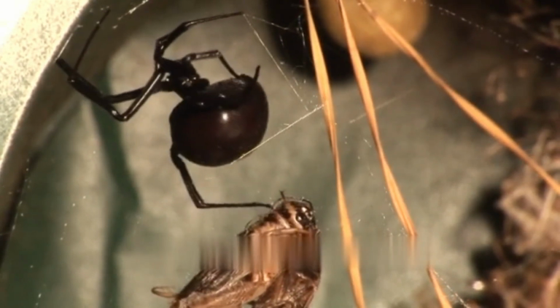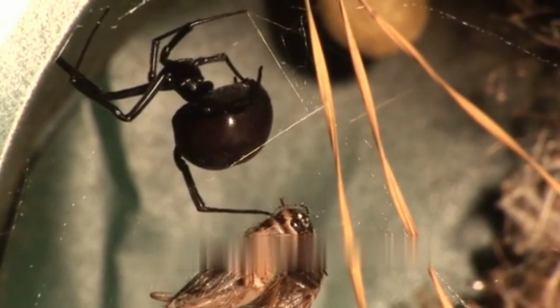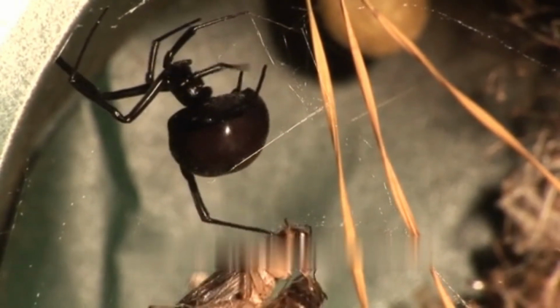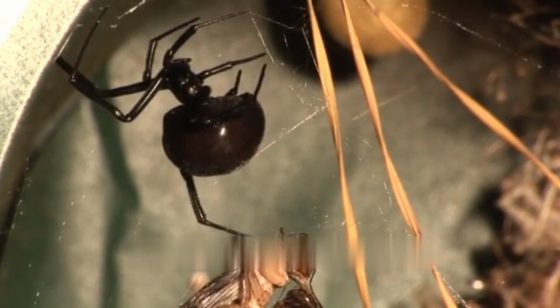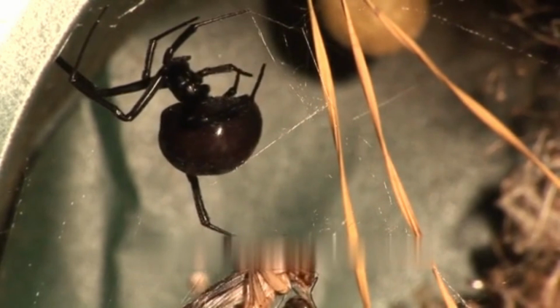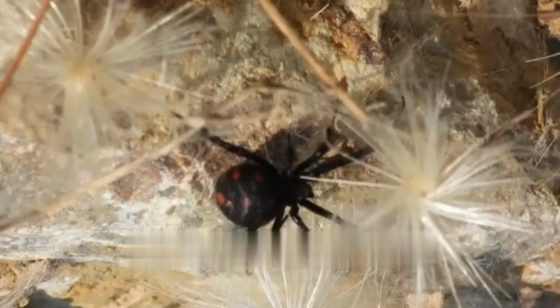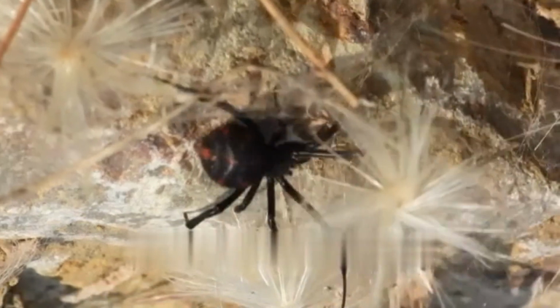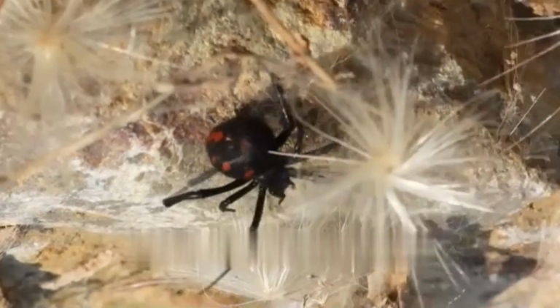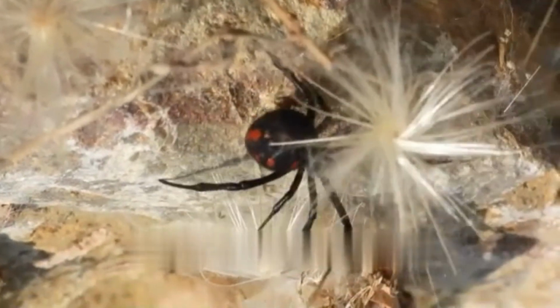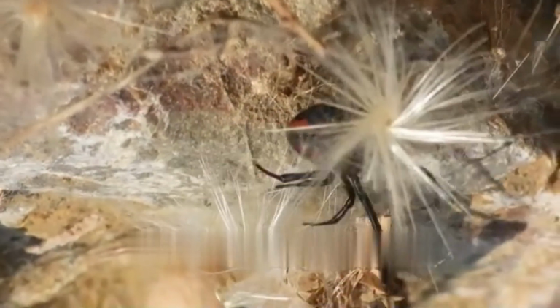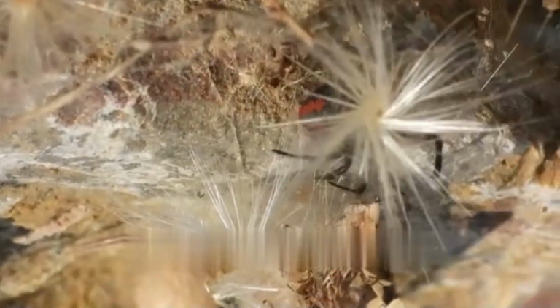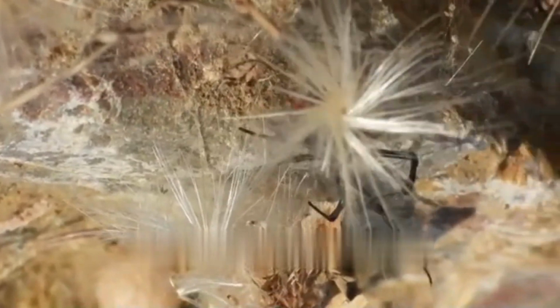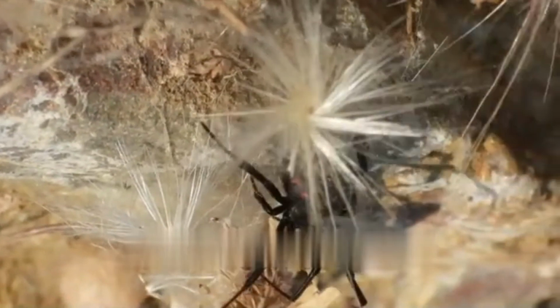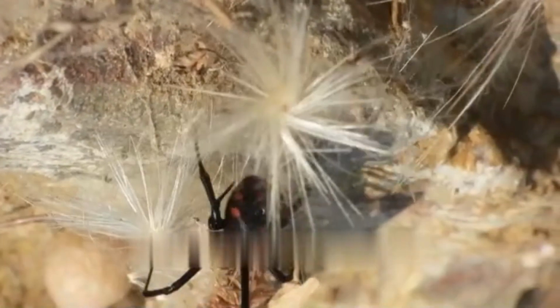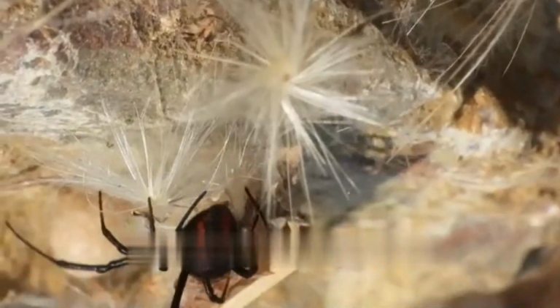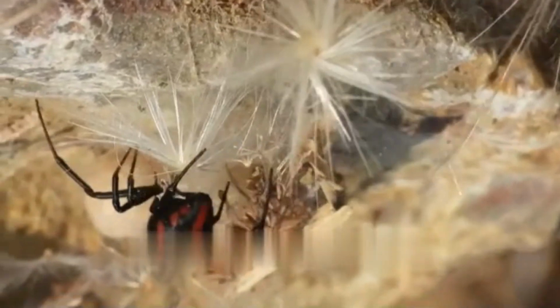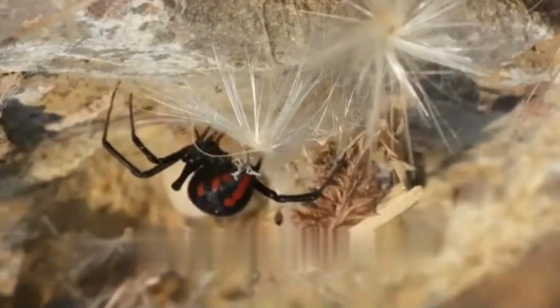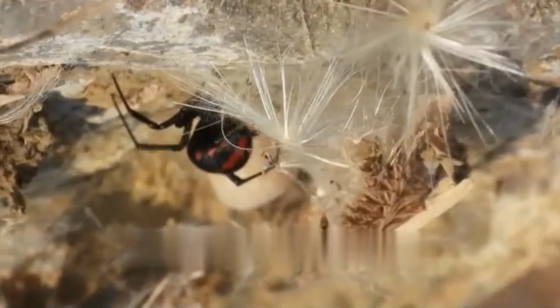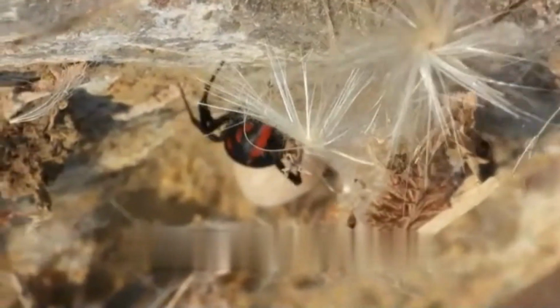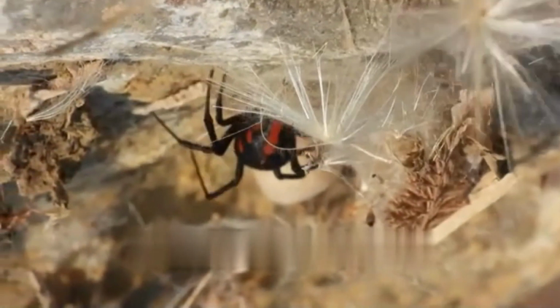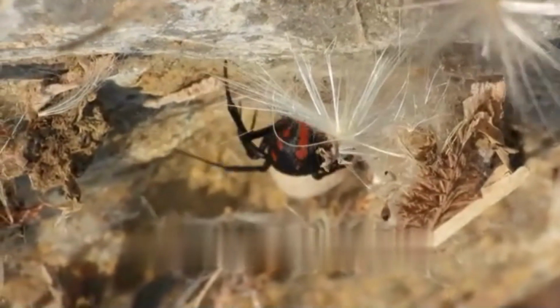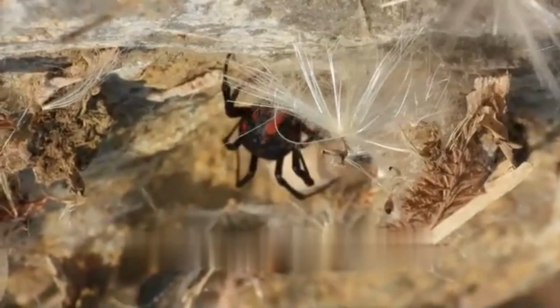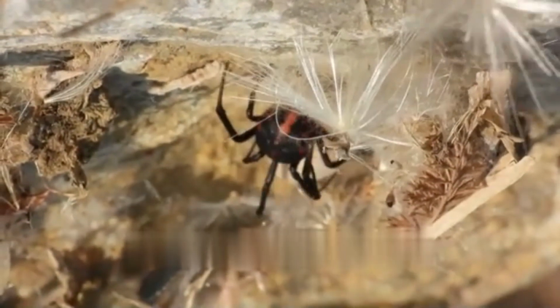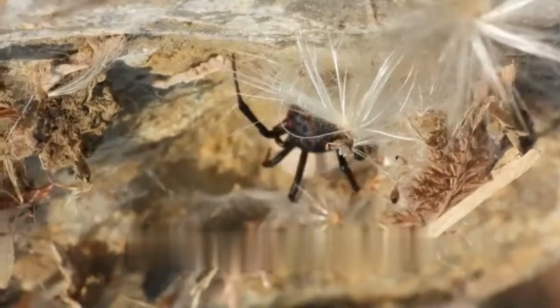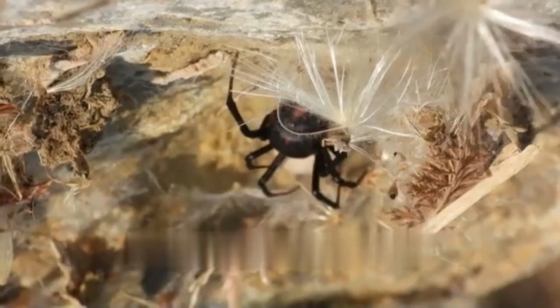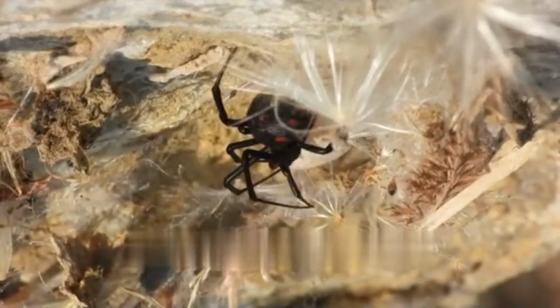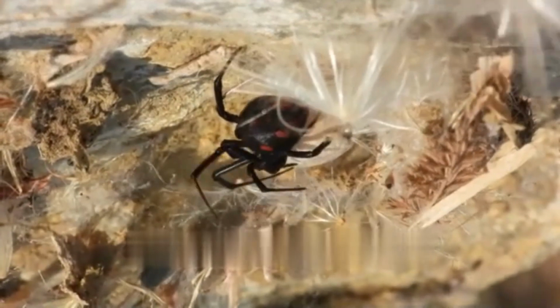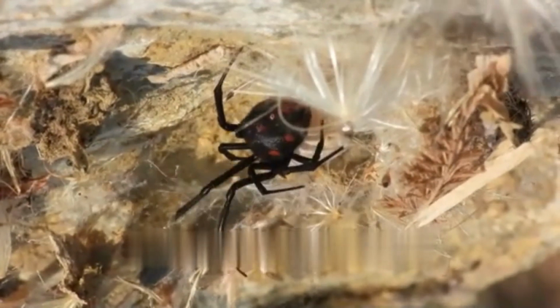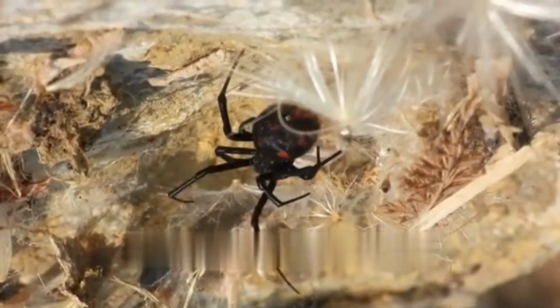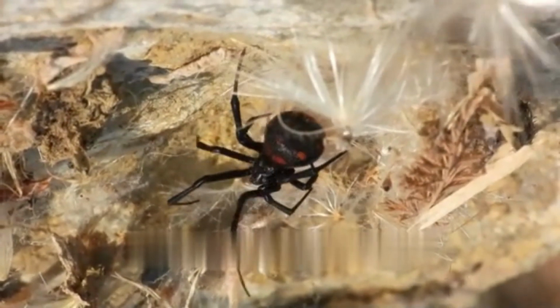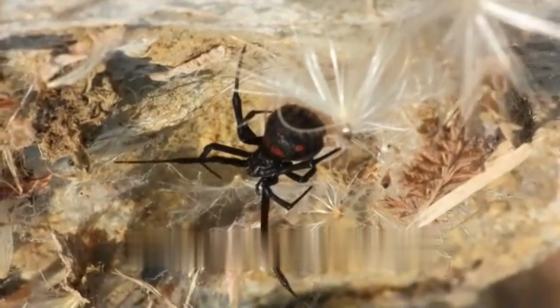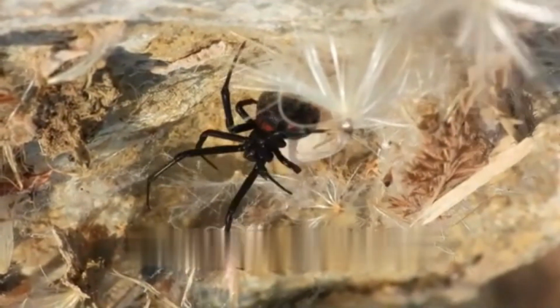Tarantulas are large, hairy spiders known for their docile nature. Their venom is generally less potent than that of black widows, and their bites are usually no more harmful than a bee sting.